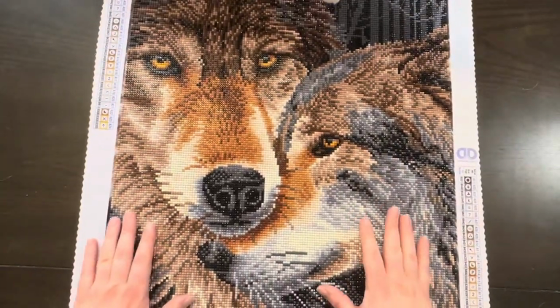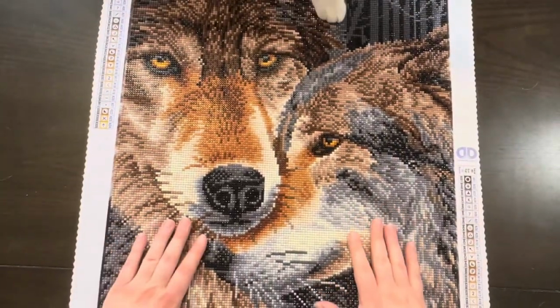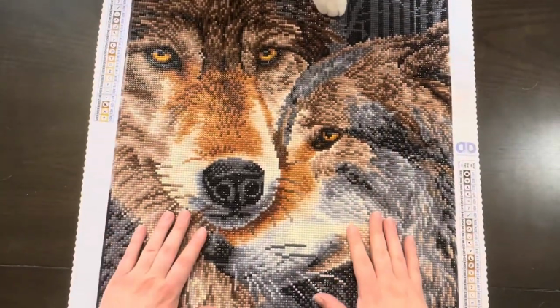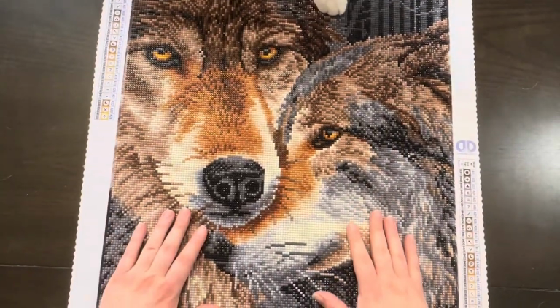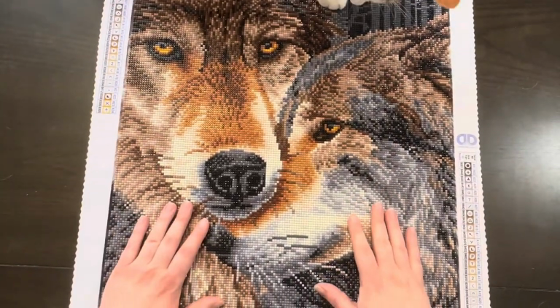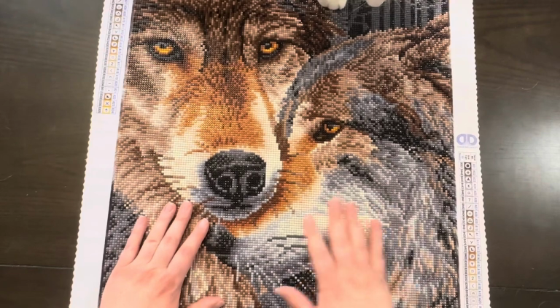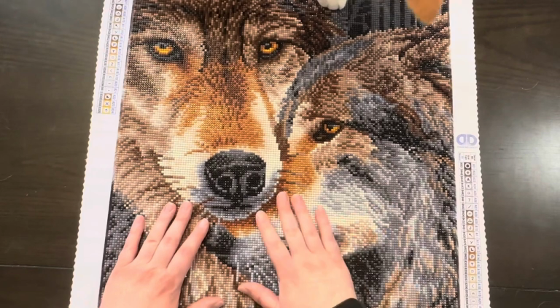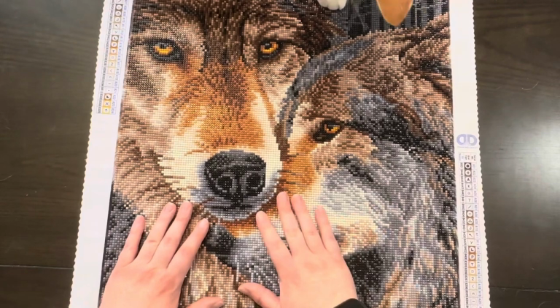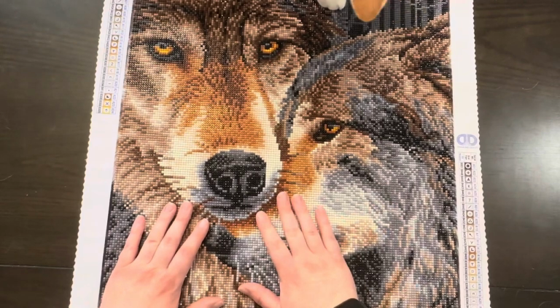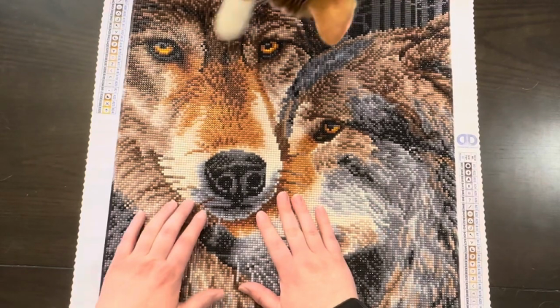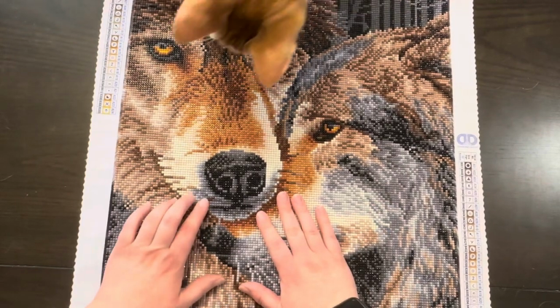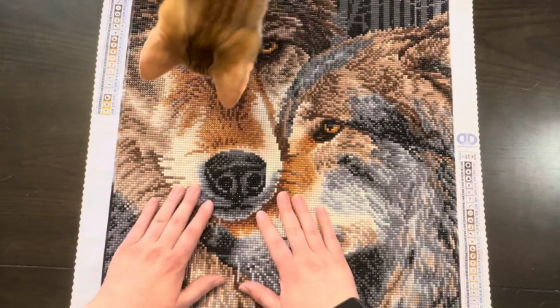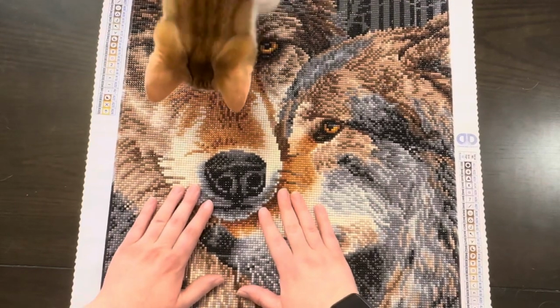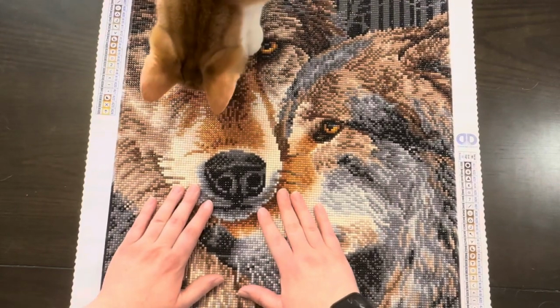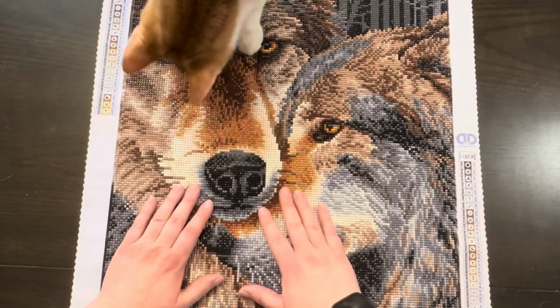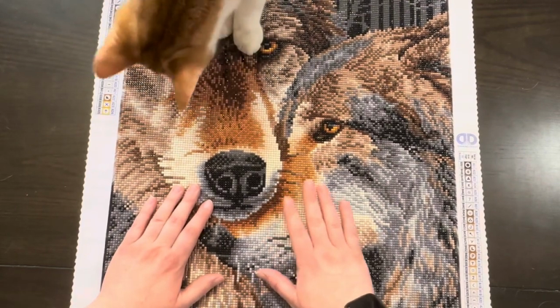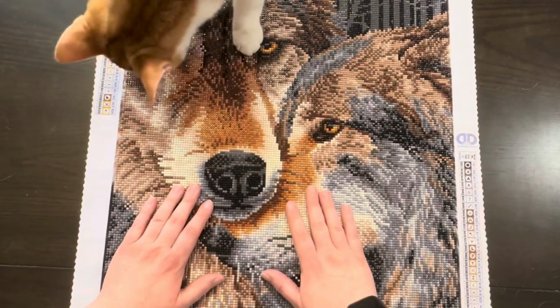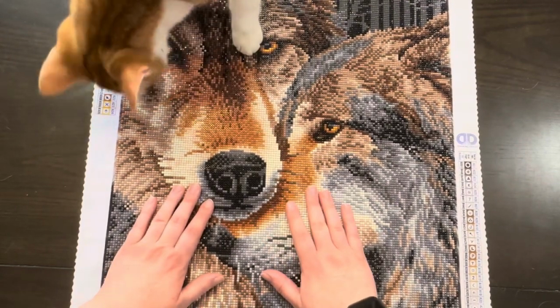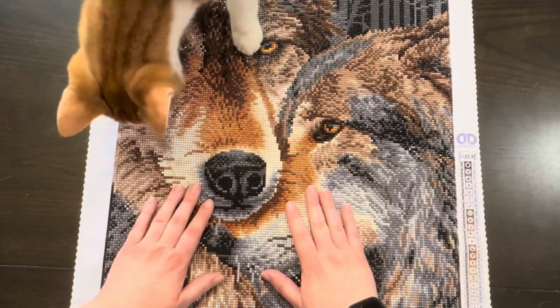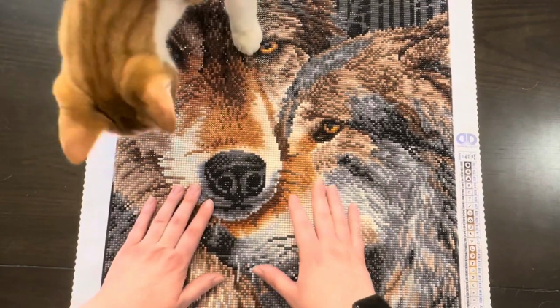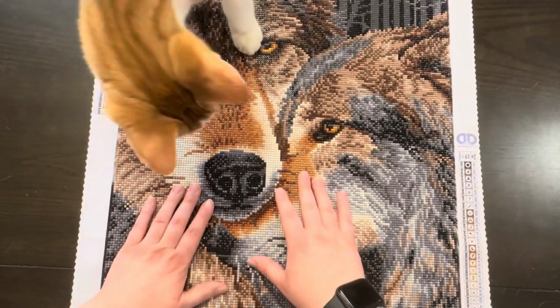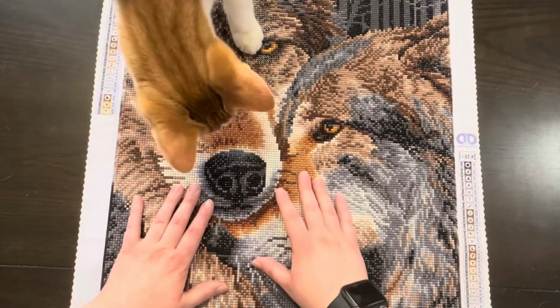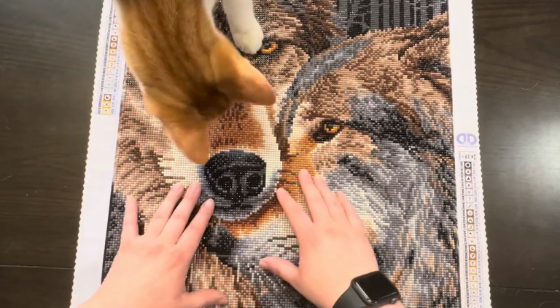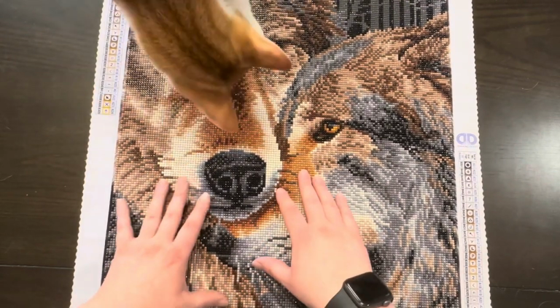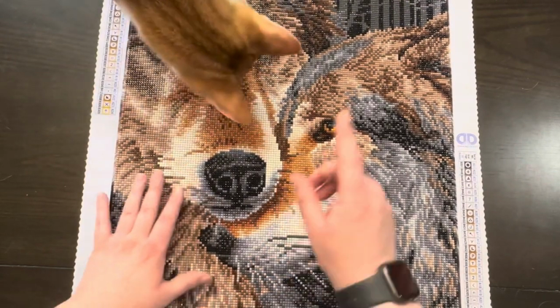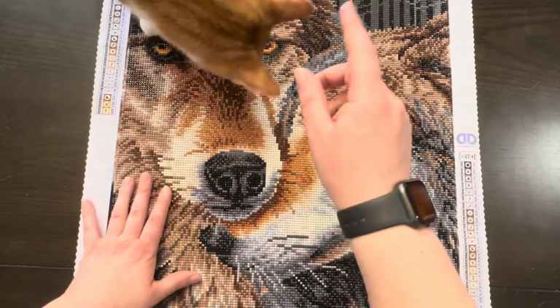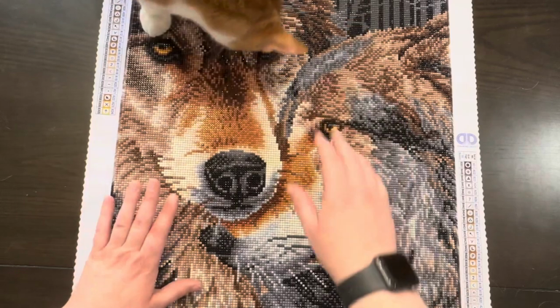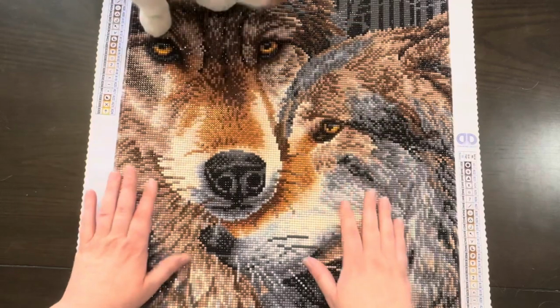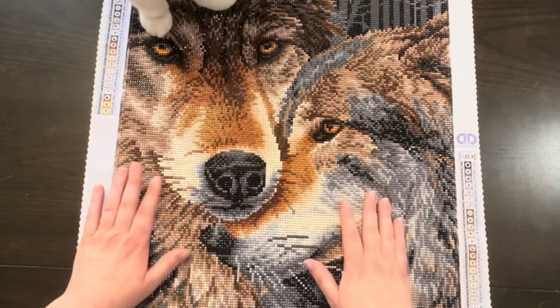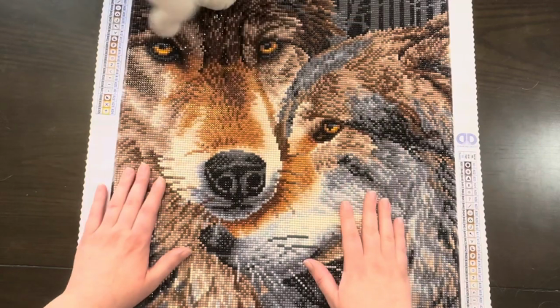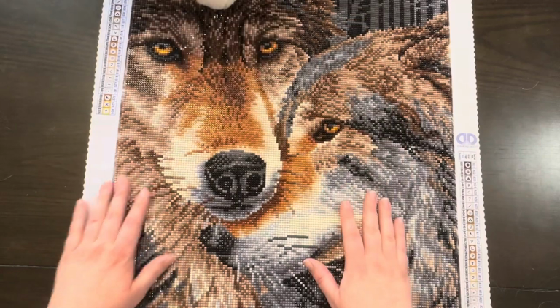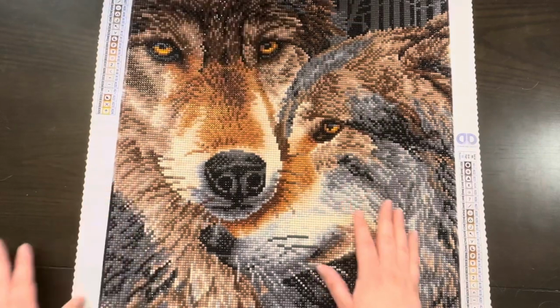It took me a few months because I worked on this about an hour a day after work, and then on the weekends I was working on my work in progress.